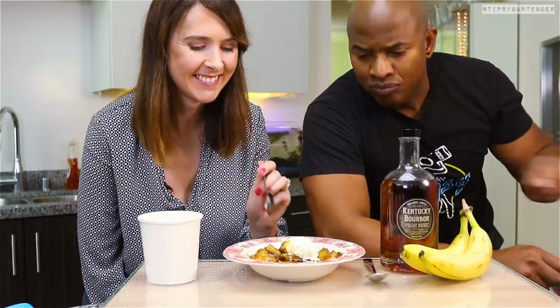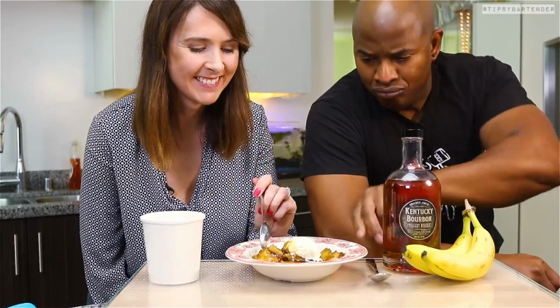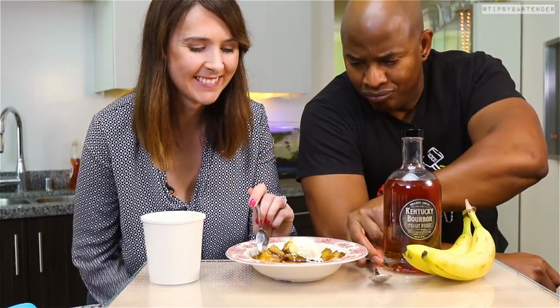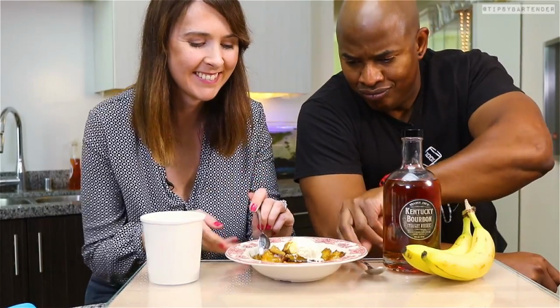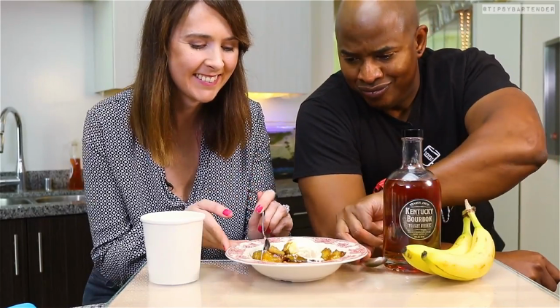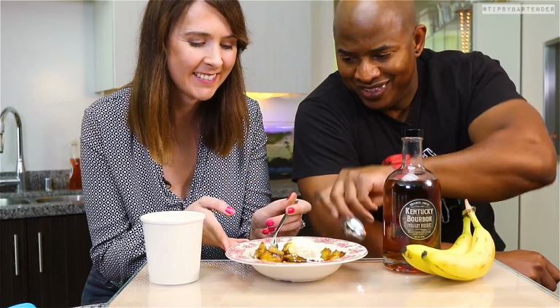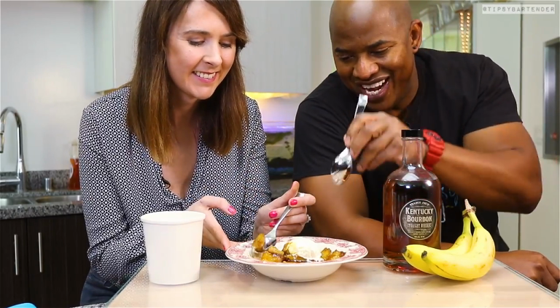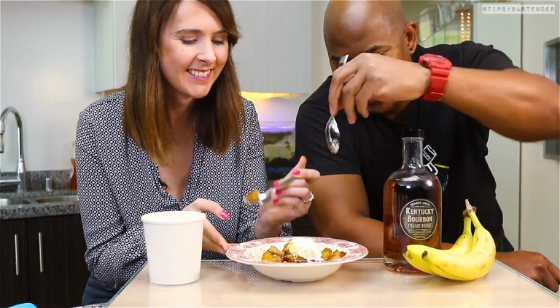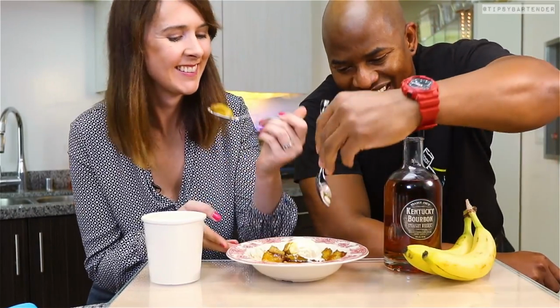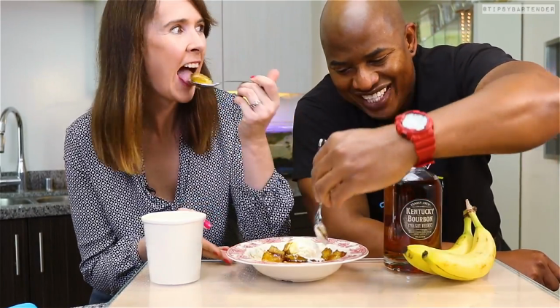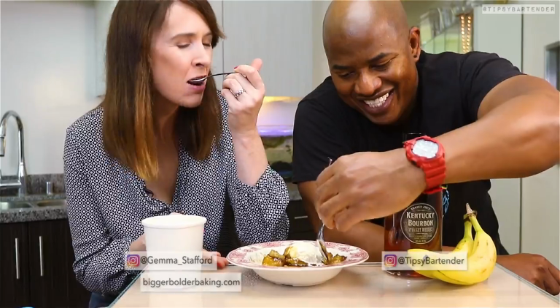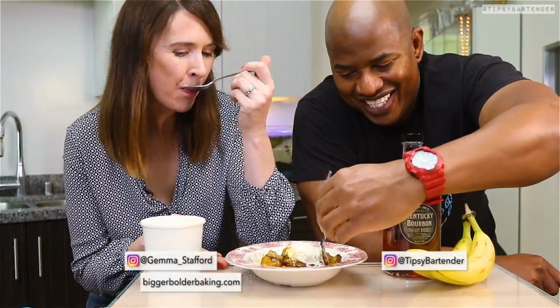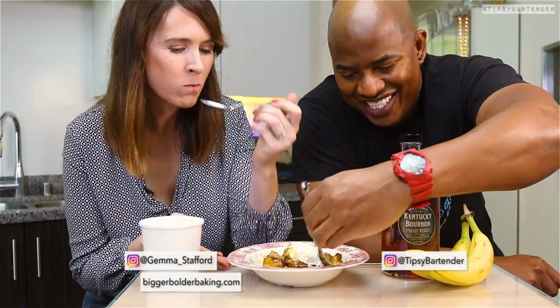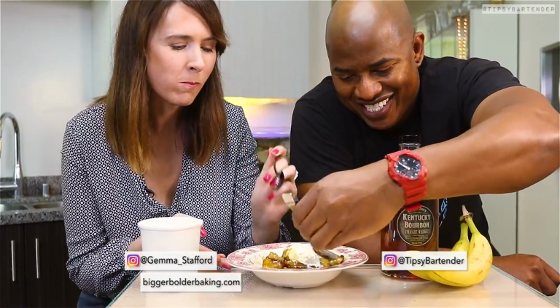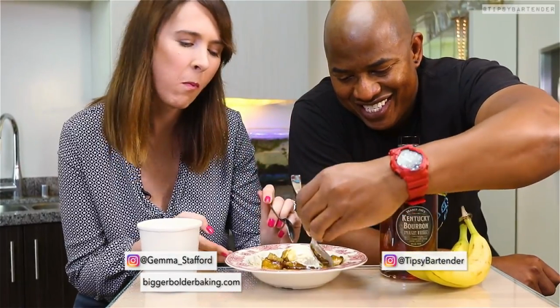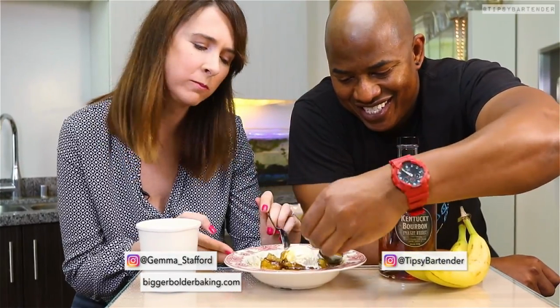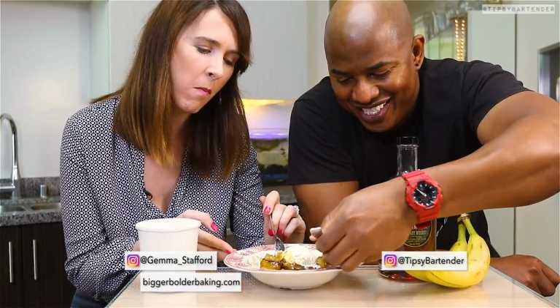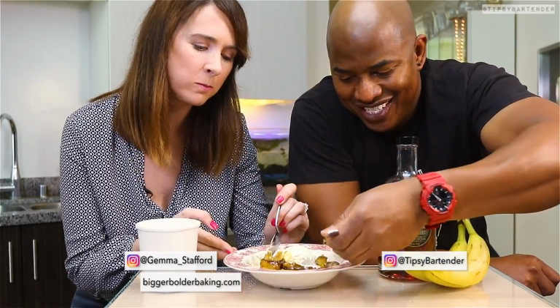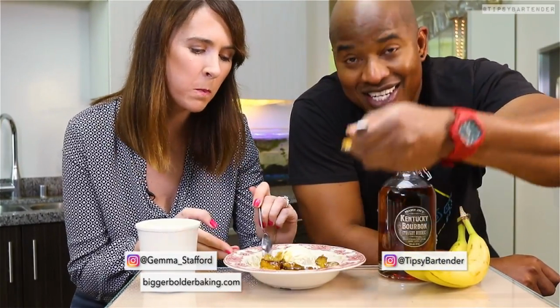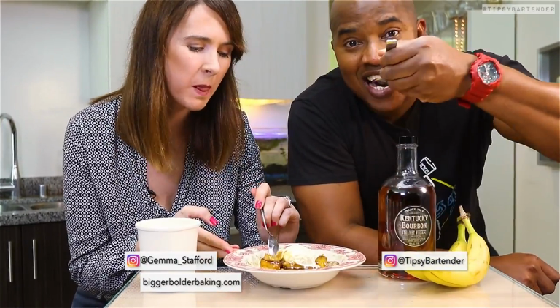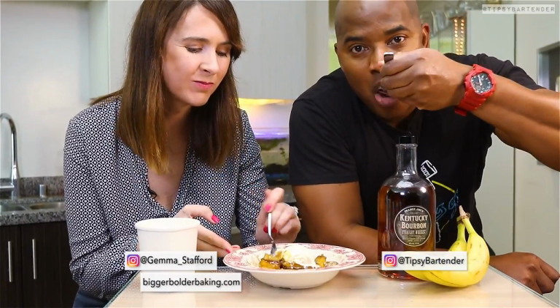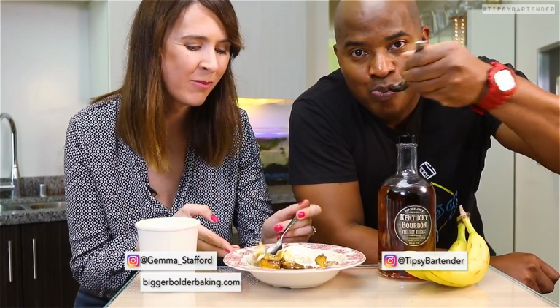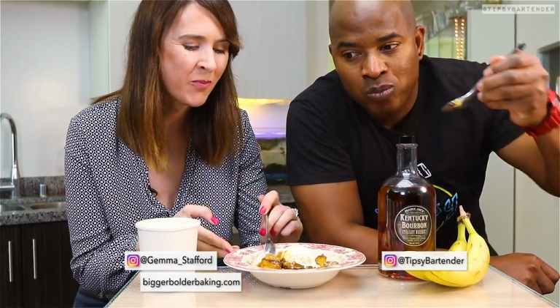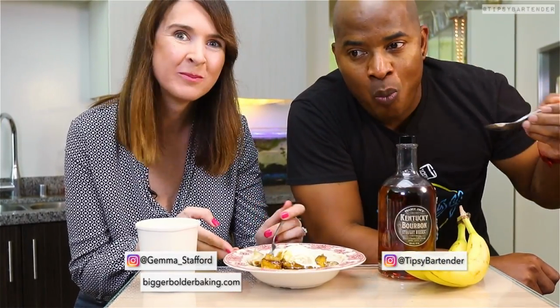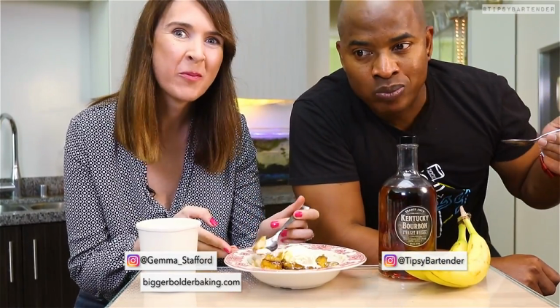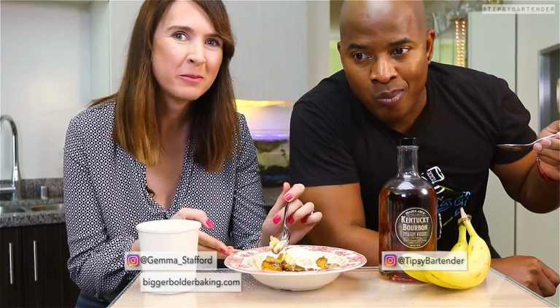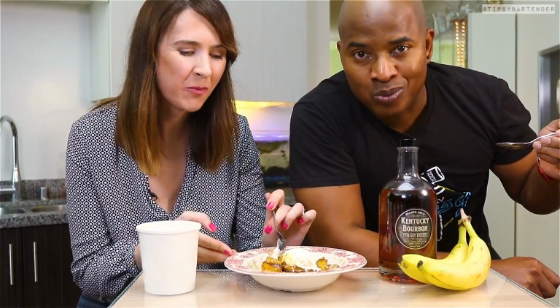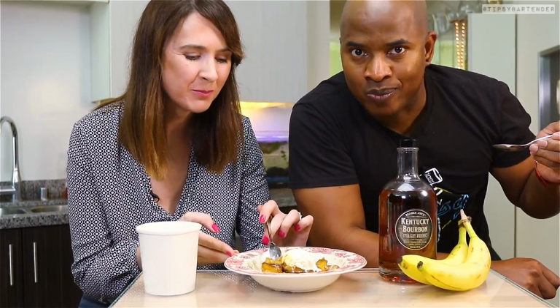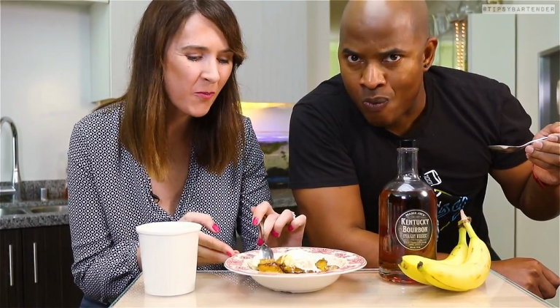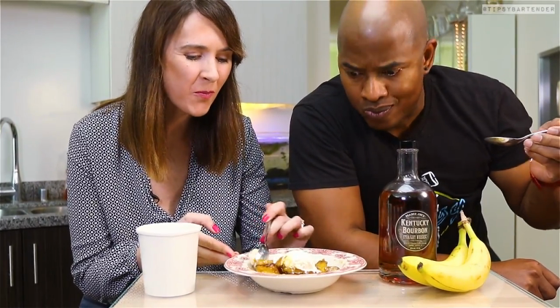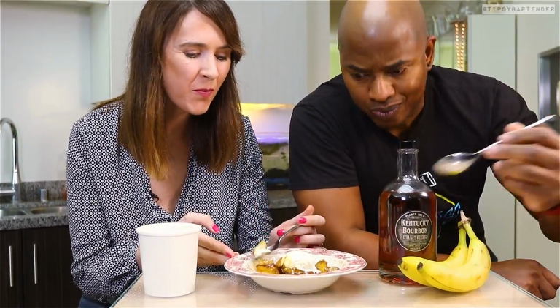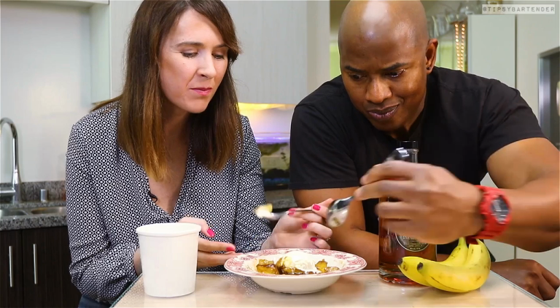Hi, I'm Gemma Stafford. I hope you like my Bourbon Banana Flambe. Check out my Facebook page and BiggerBolderBaking.com. She has awesome recipes, guys — go check her out.